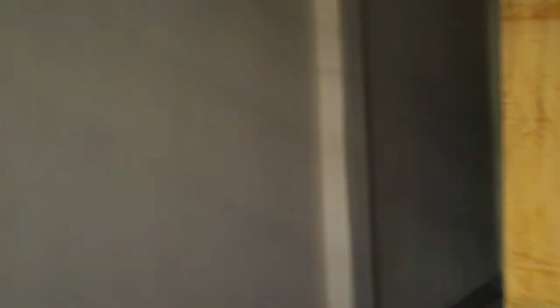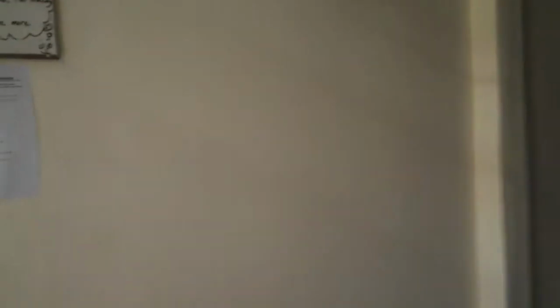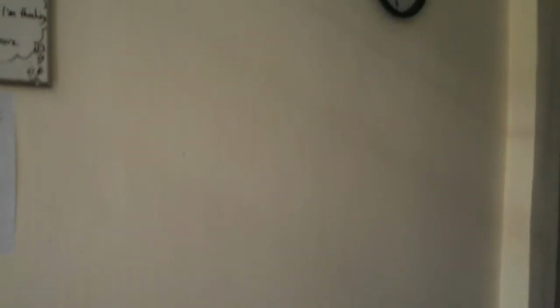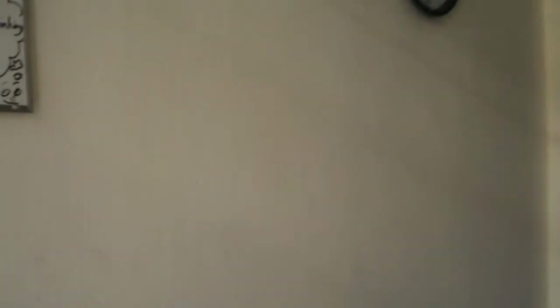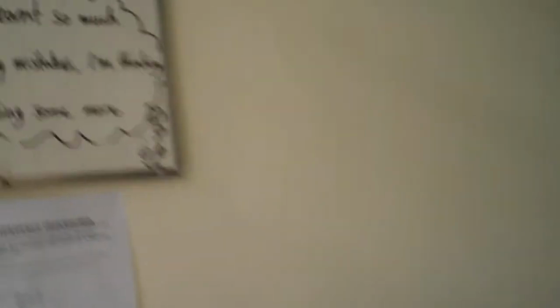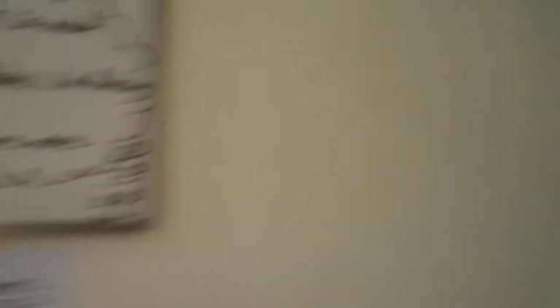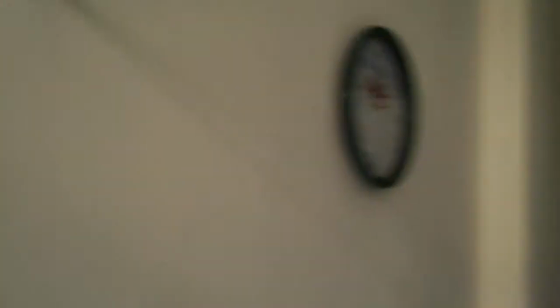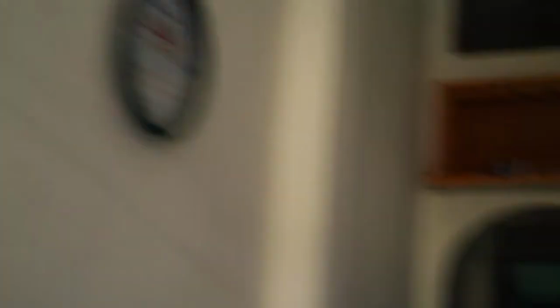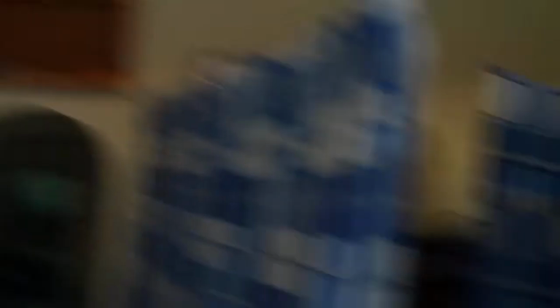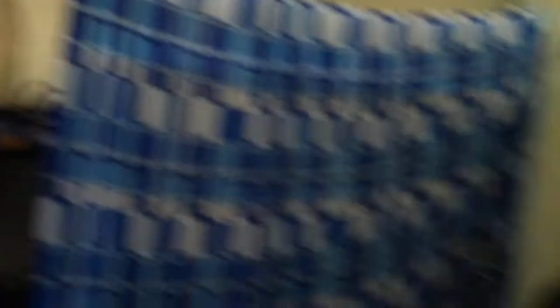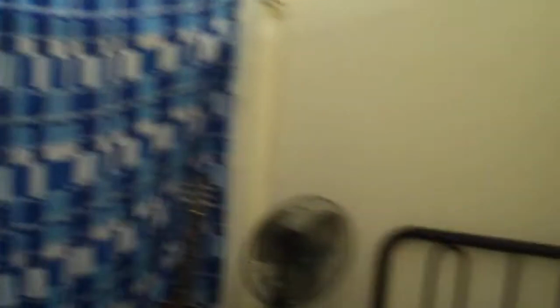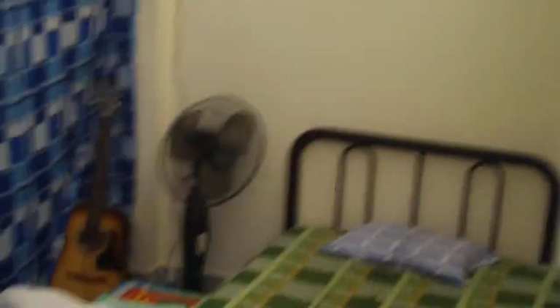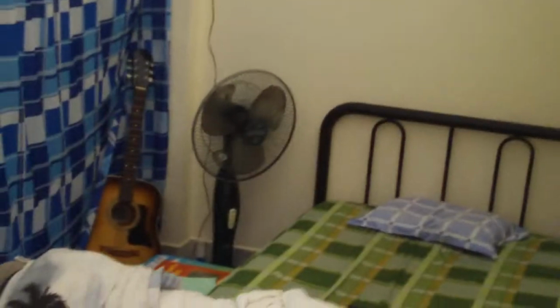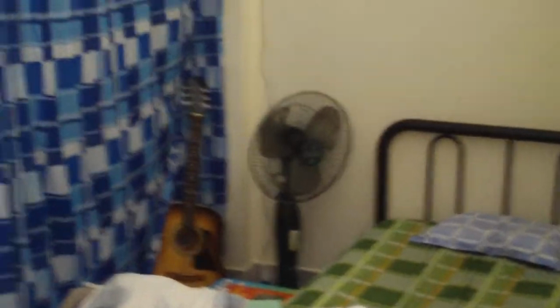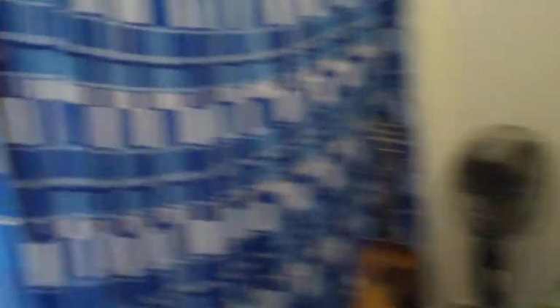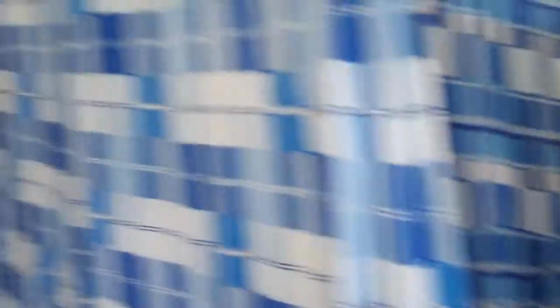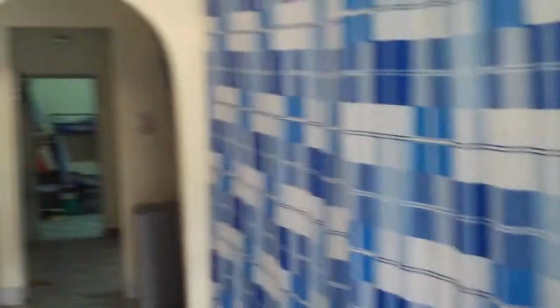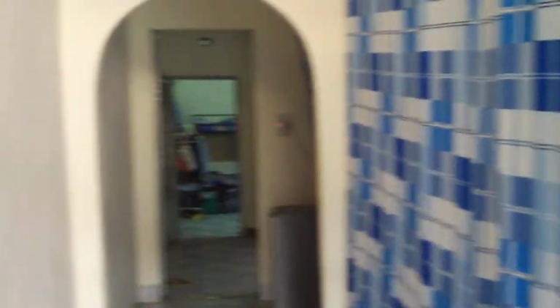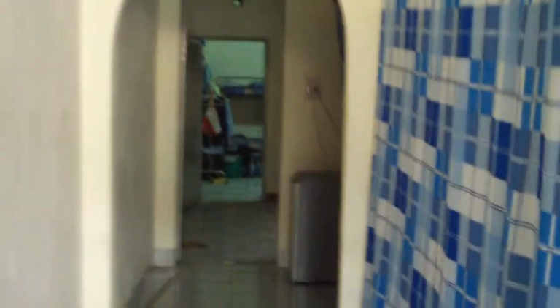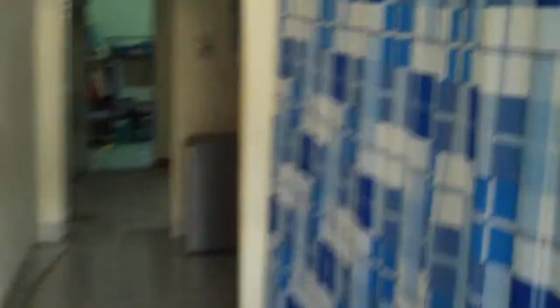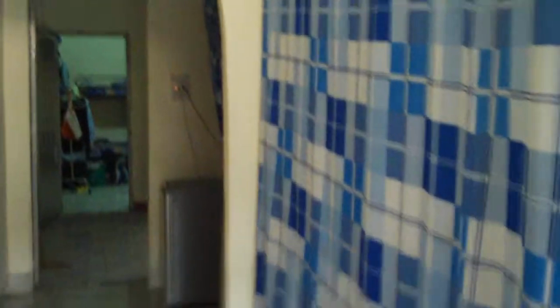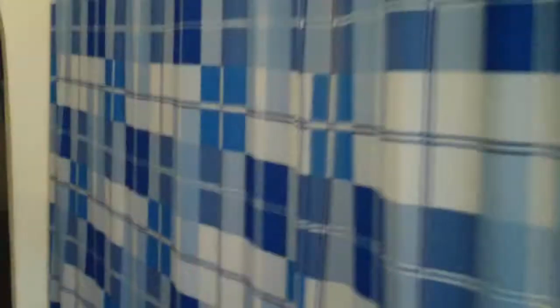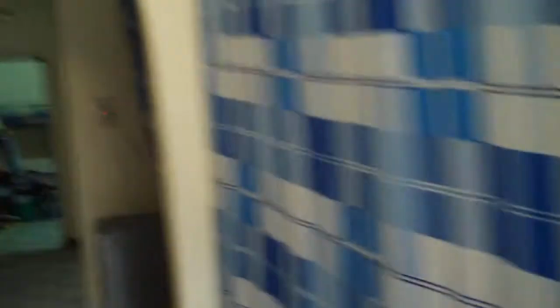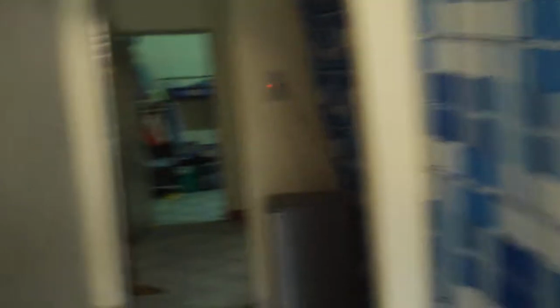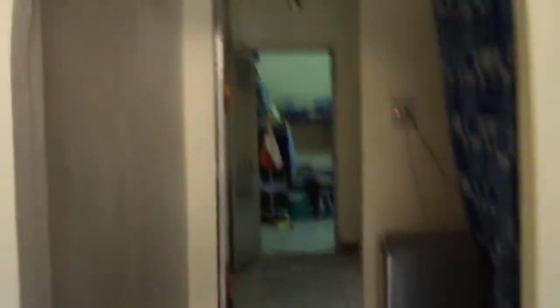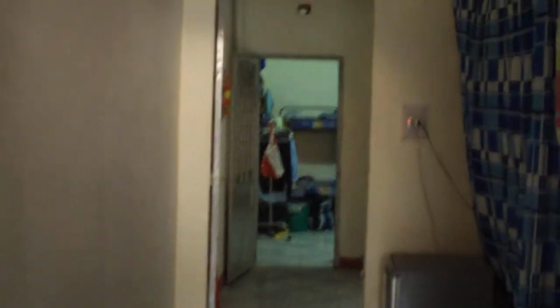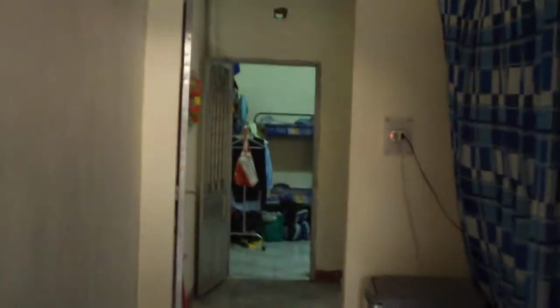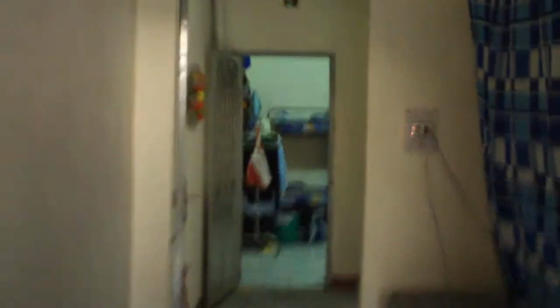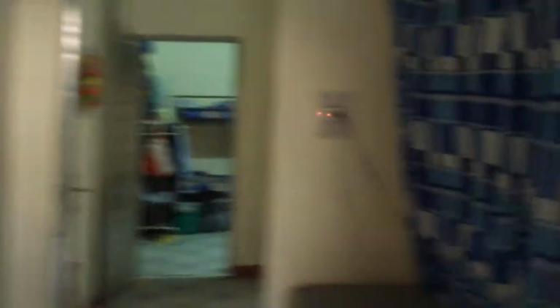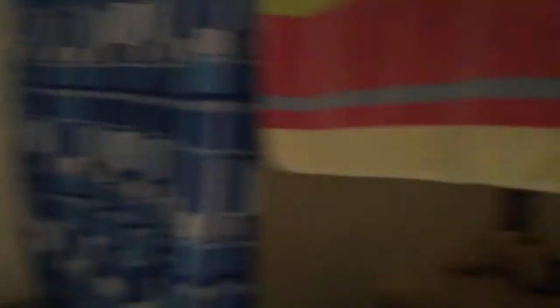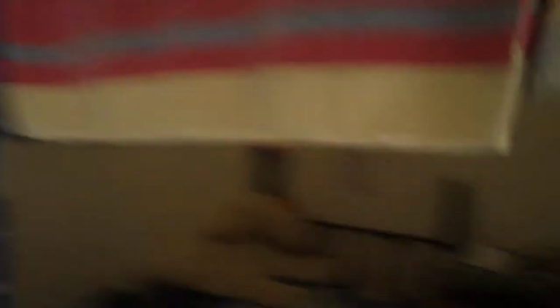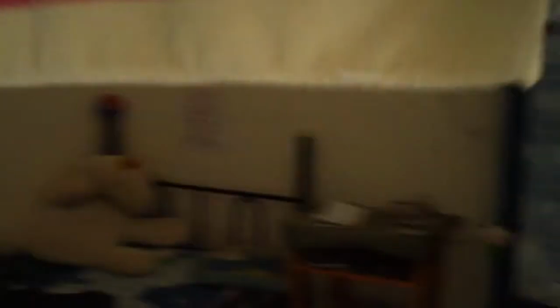Off we go. This is one room. There's another room behind this curtain here. And on the hallway, another room.